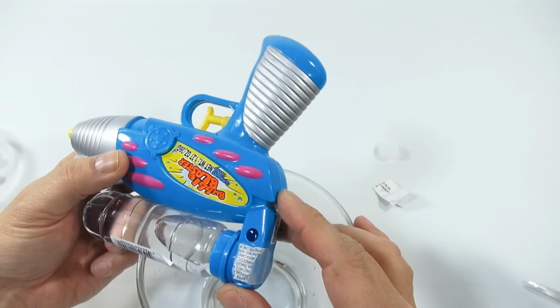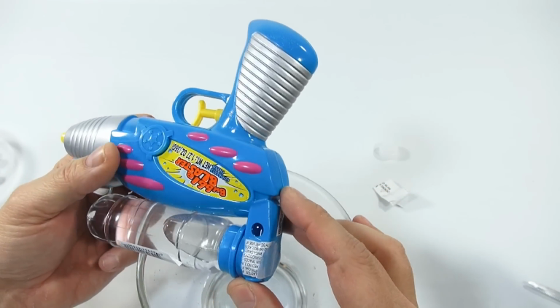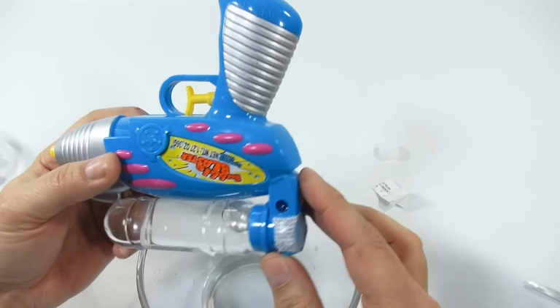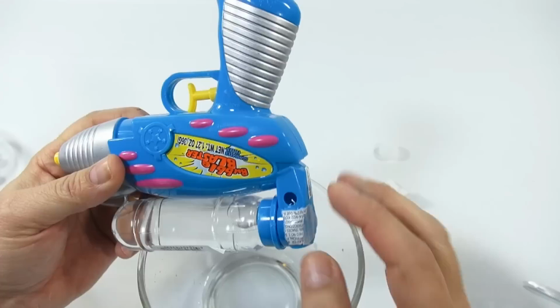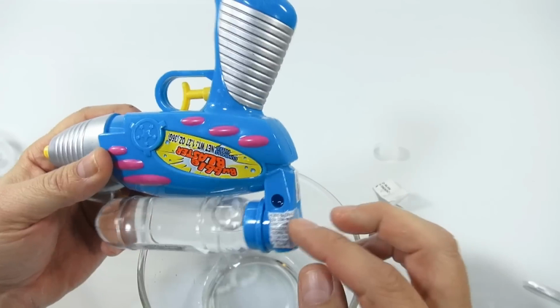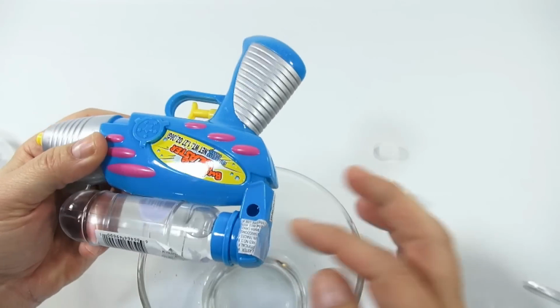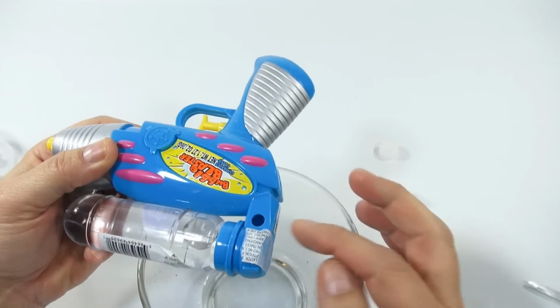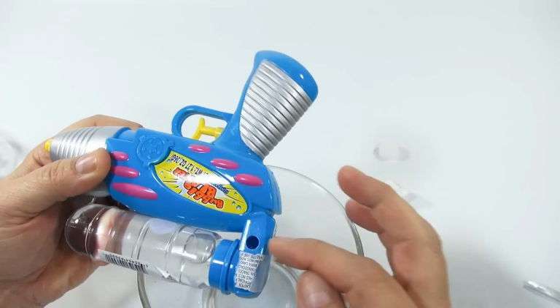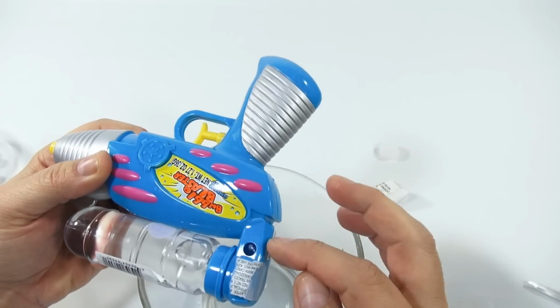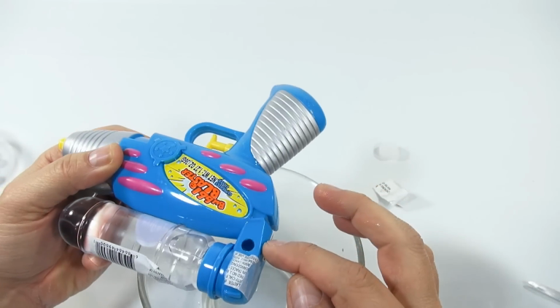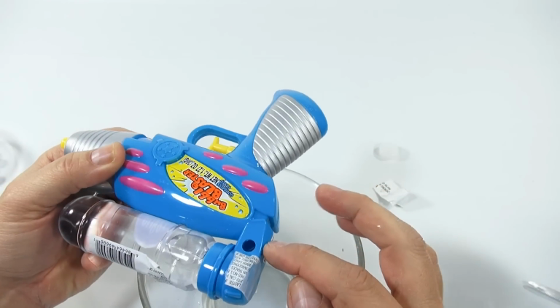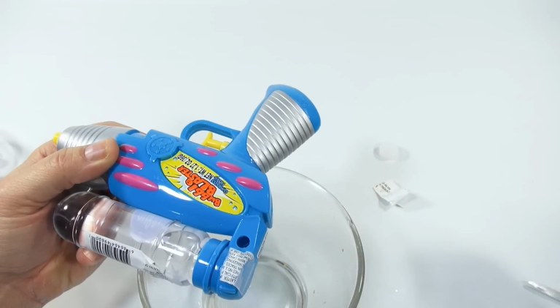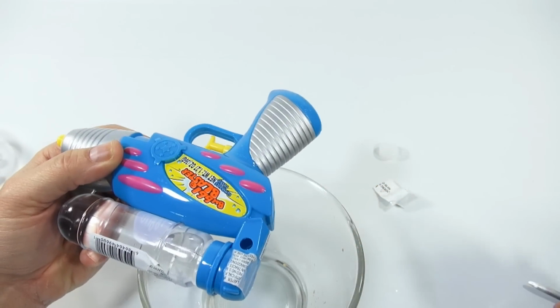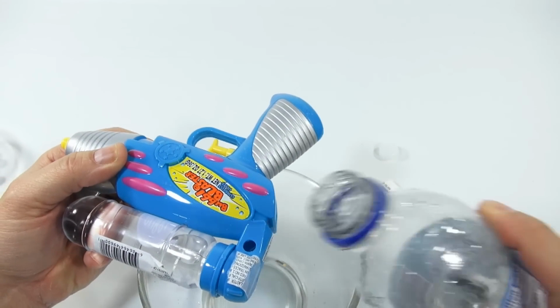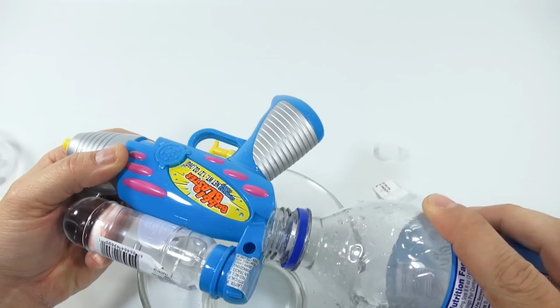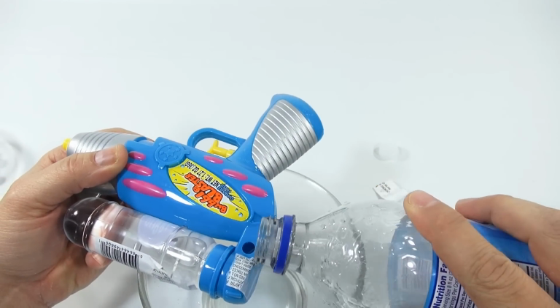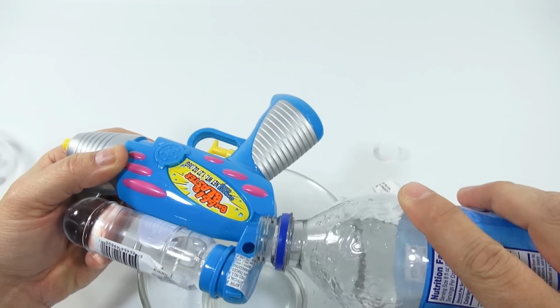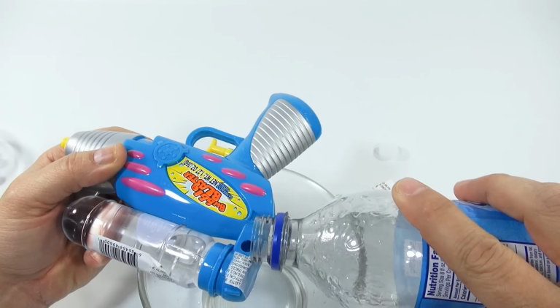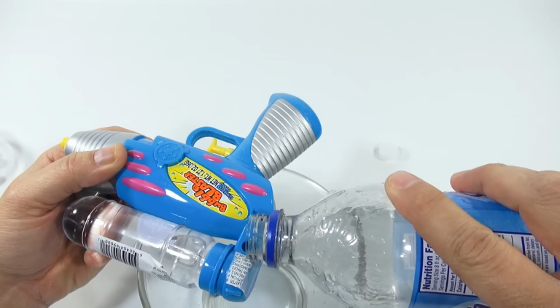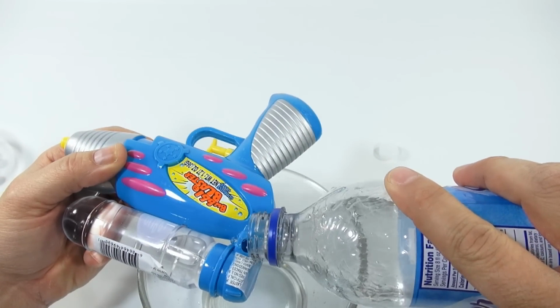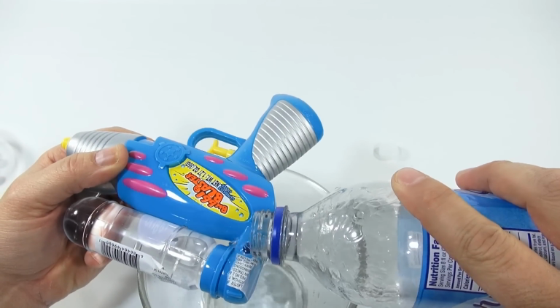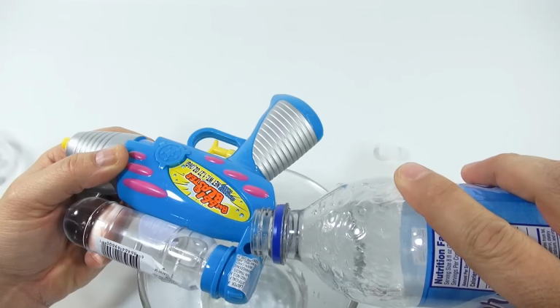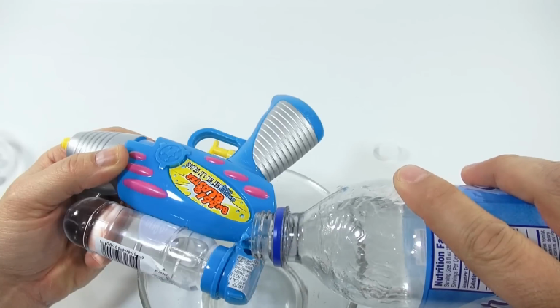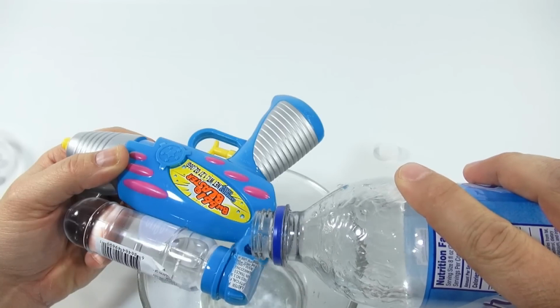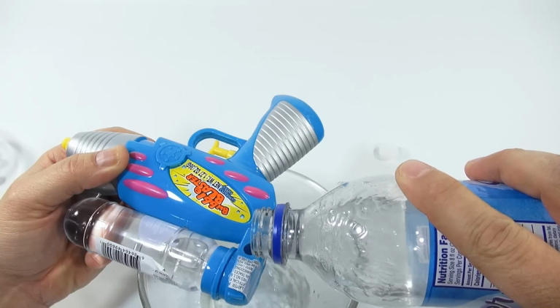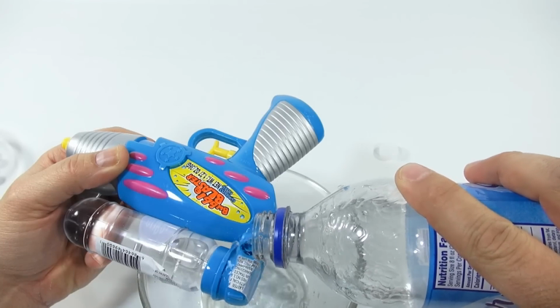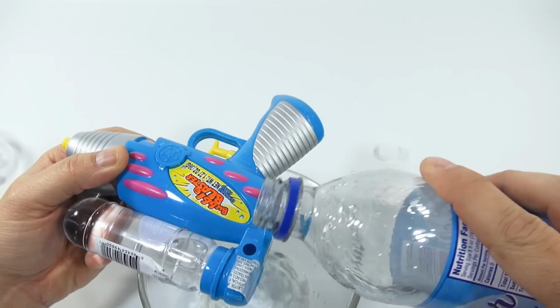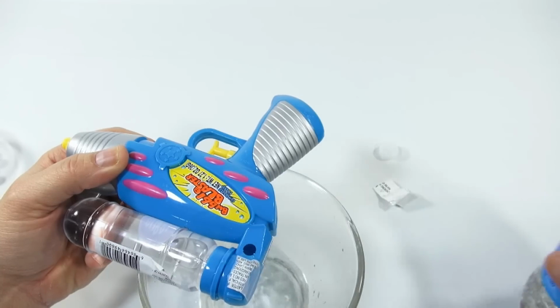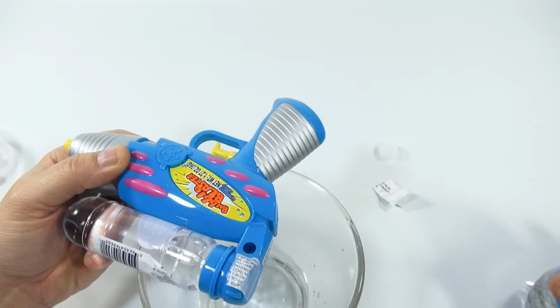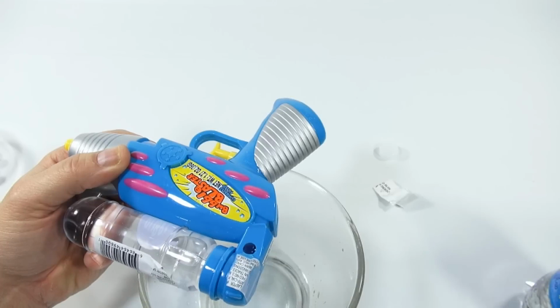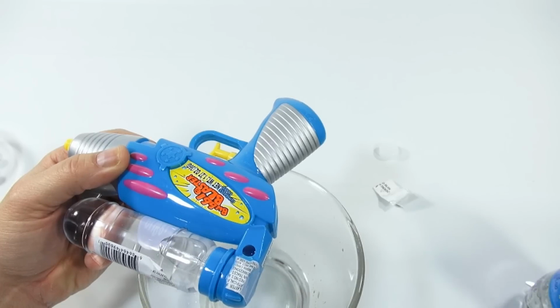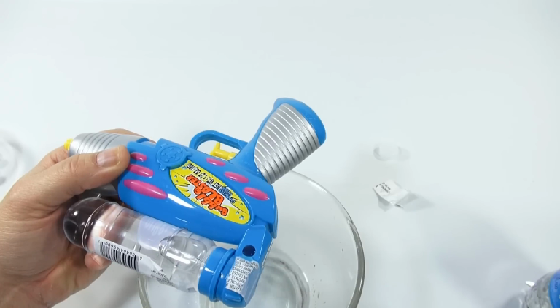Now that feels like the gun is full. Let me try to get a little more in there. It's hard to tell — I think we've maxed it out.